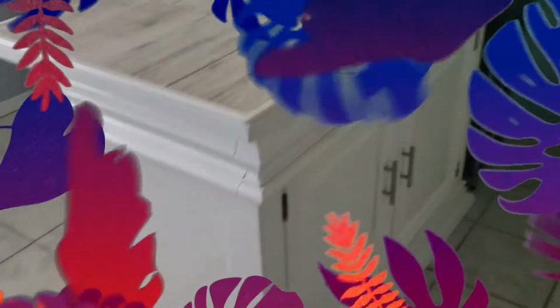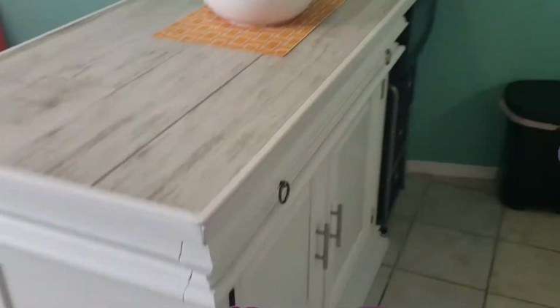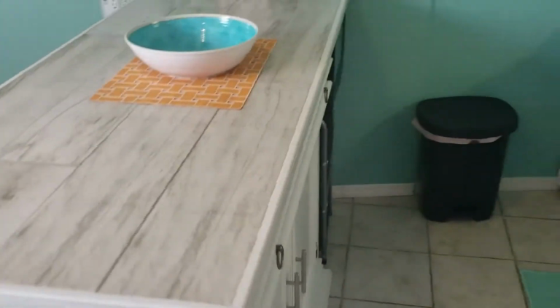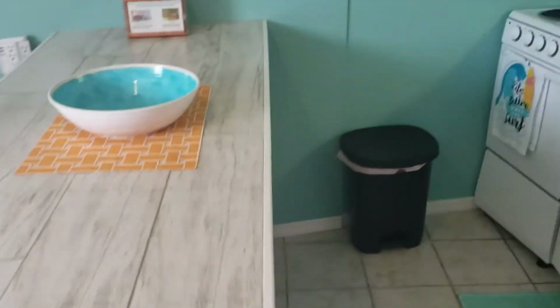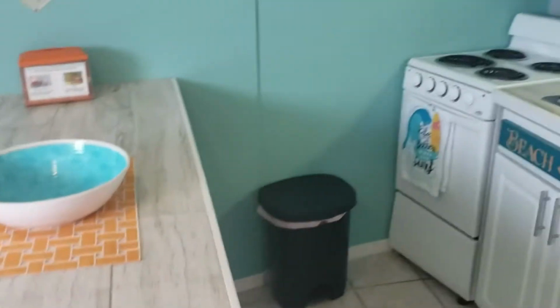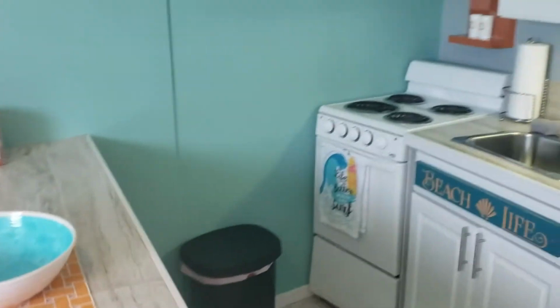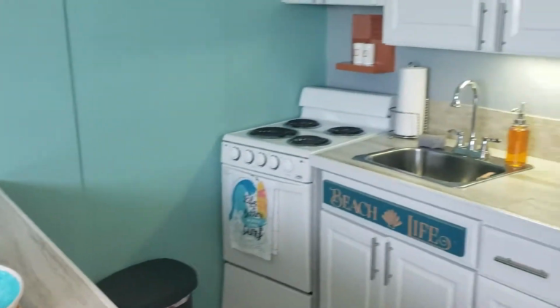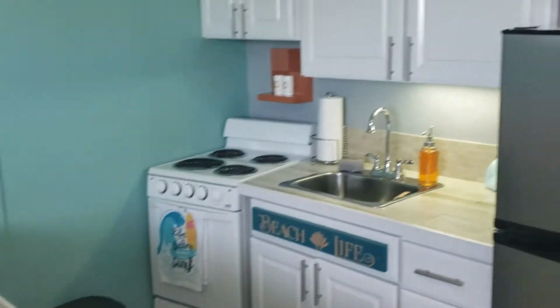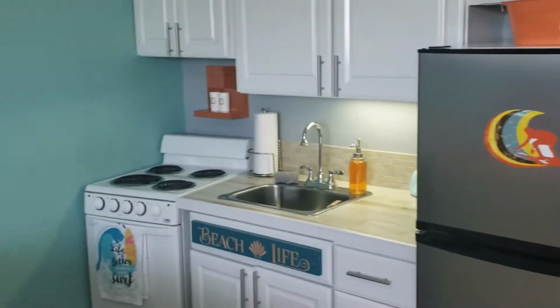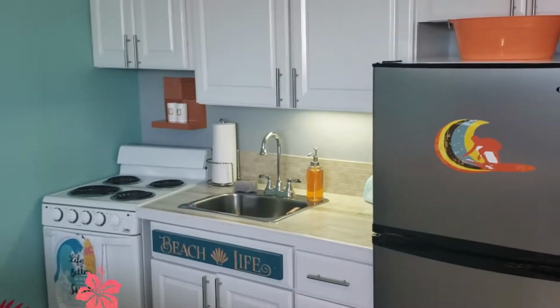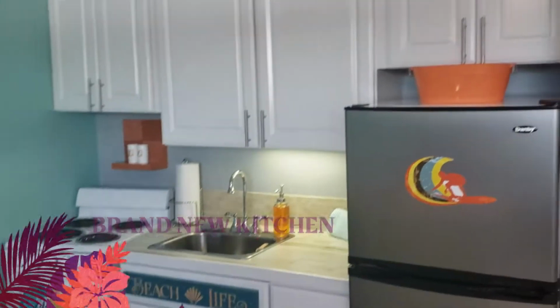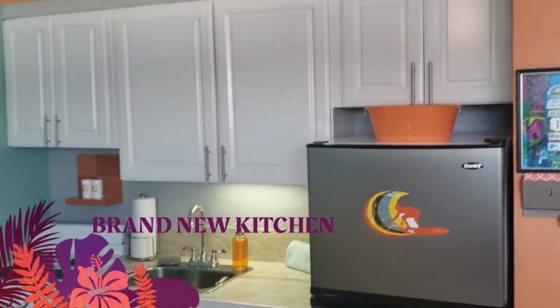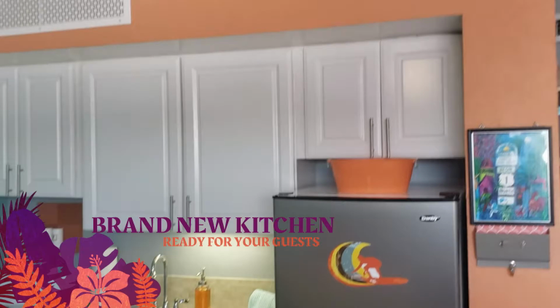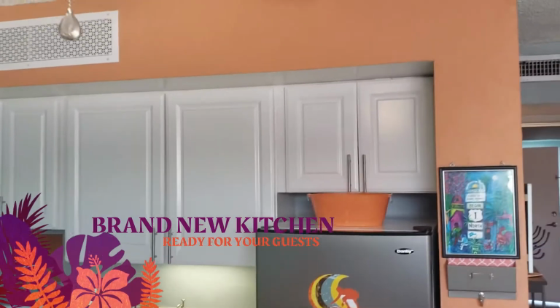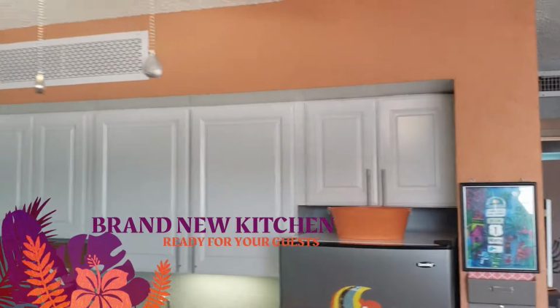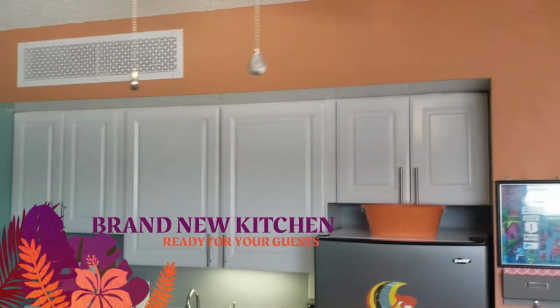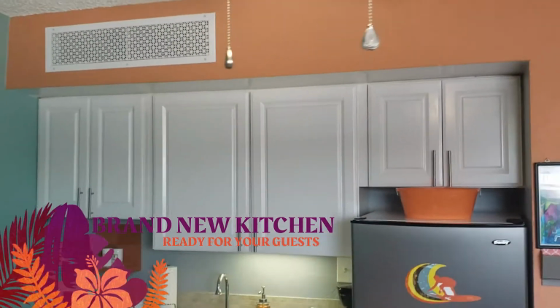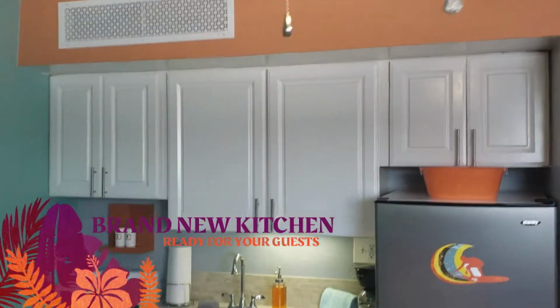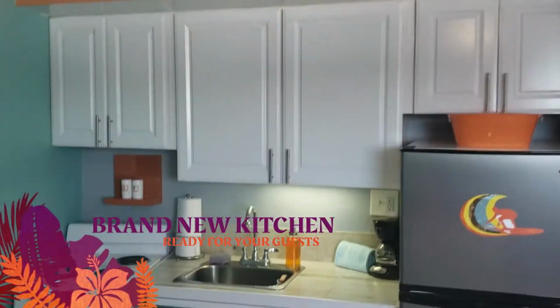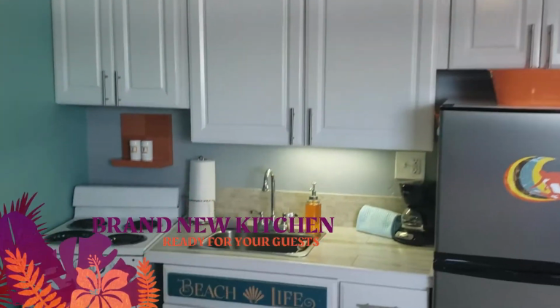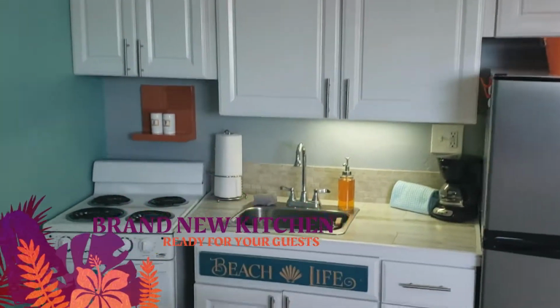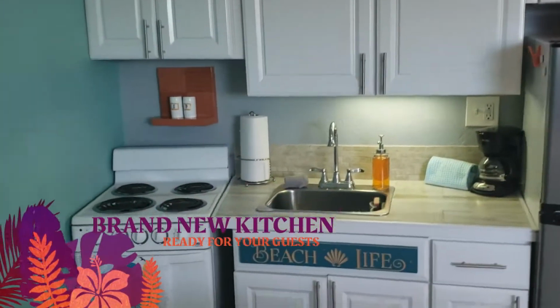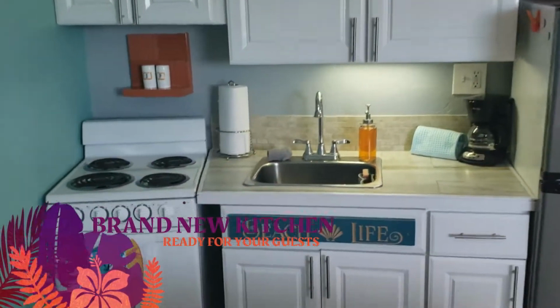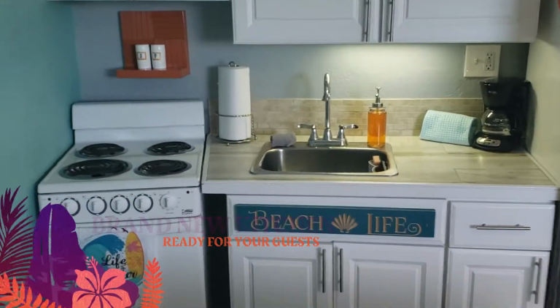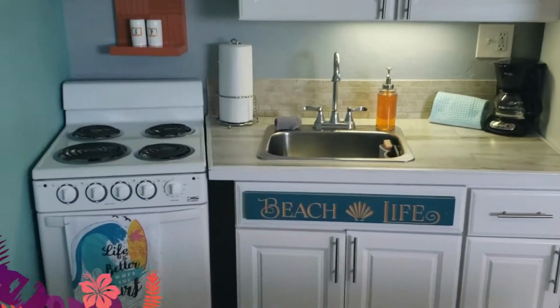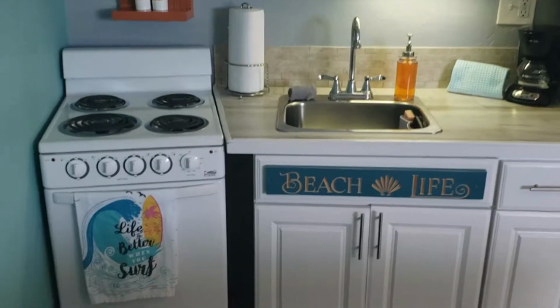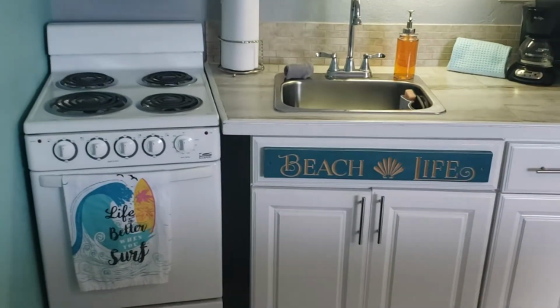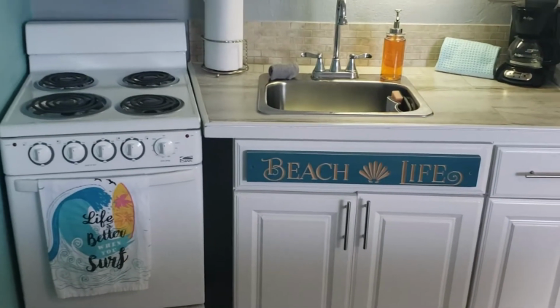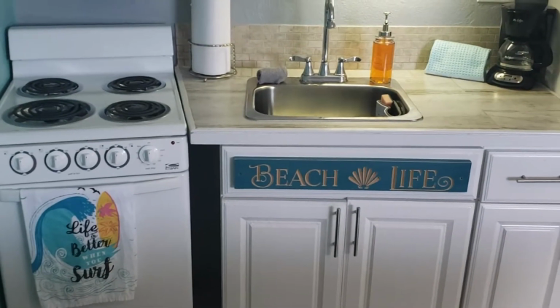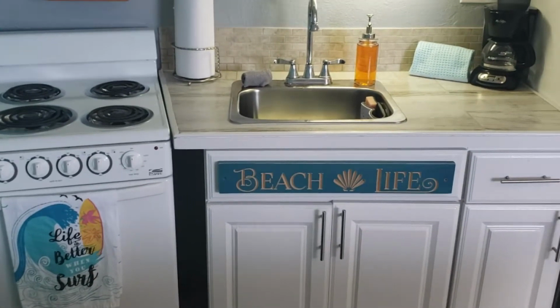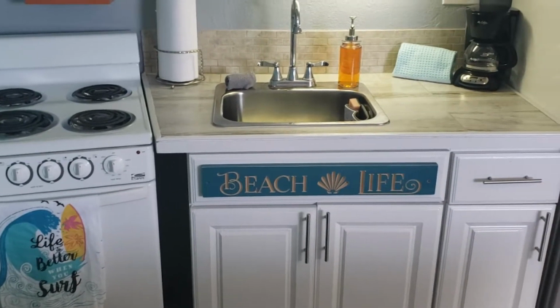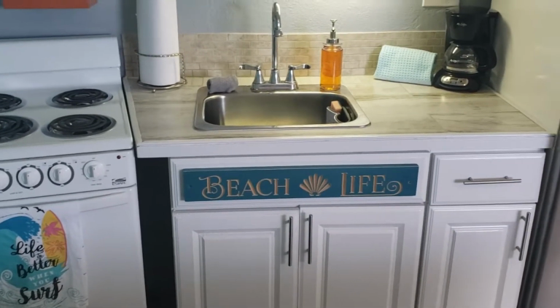You're going to love the new eat-in kitchen featuring all new cabinets, all new appliances, beautifully decorated and fully equipped. Your guests are going to love it here.